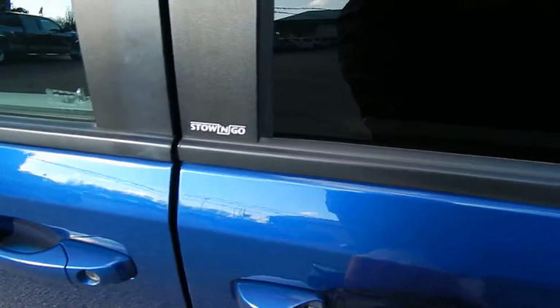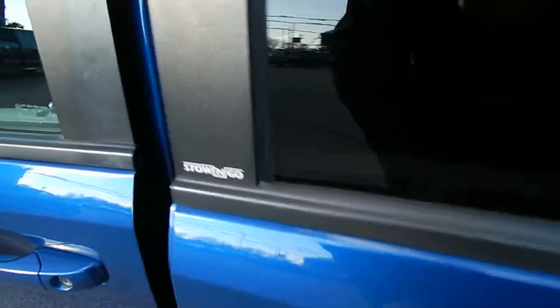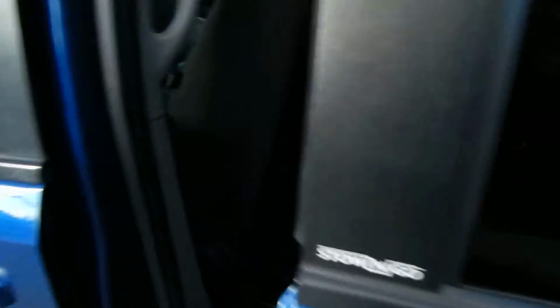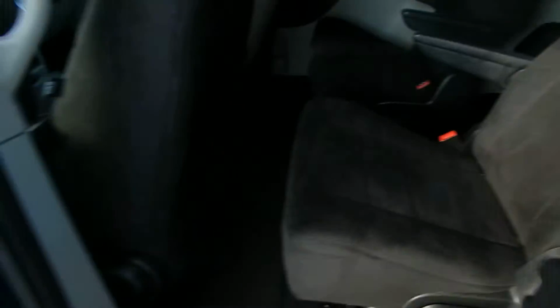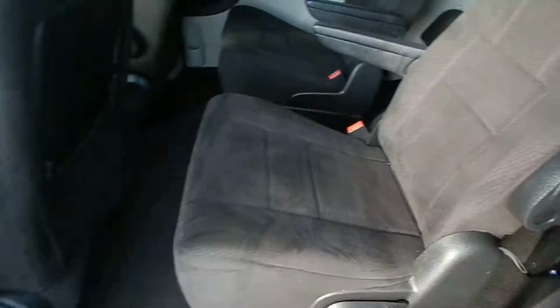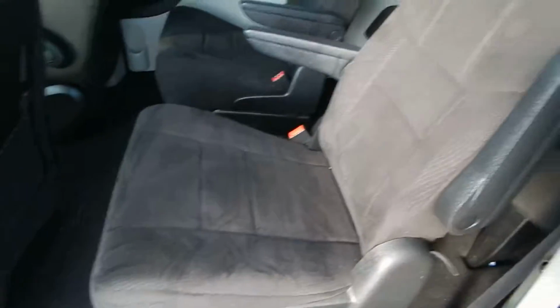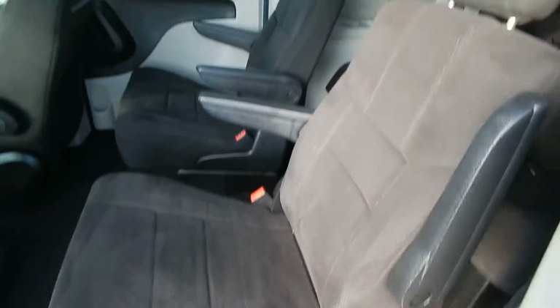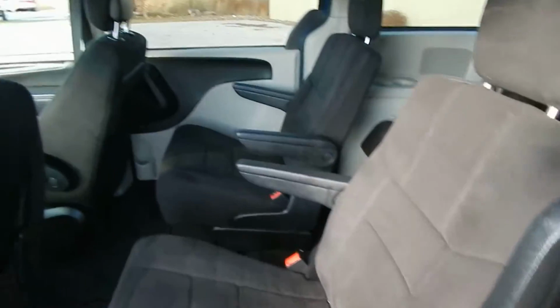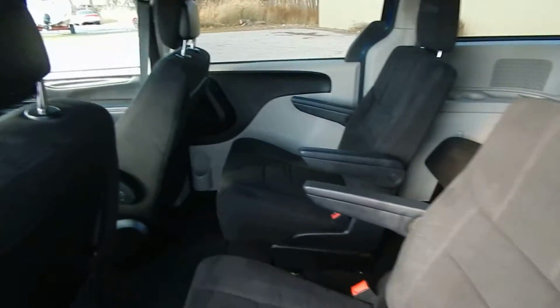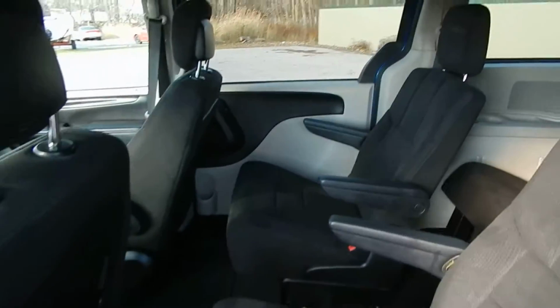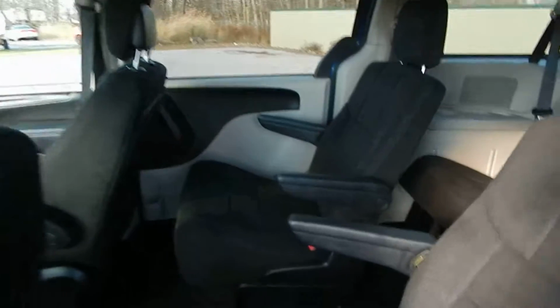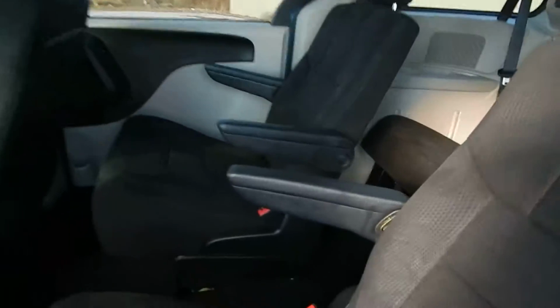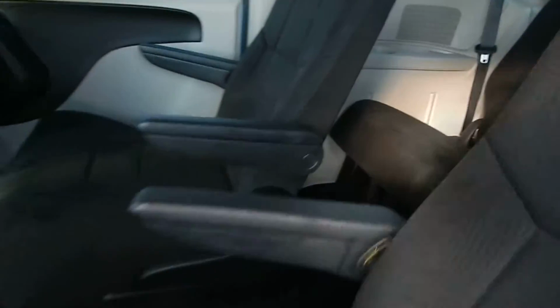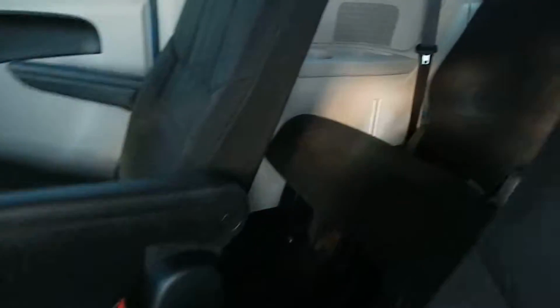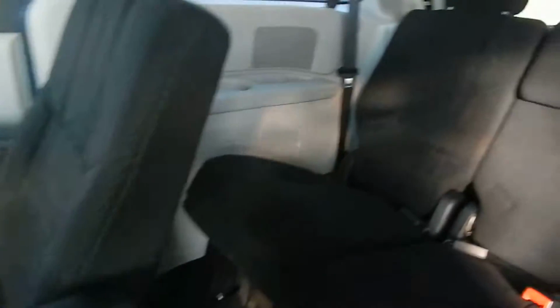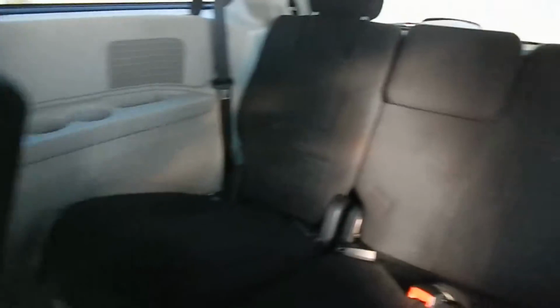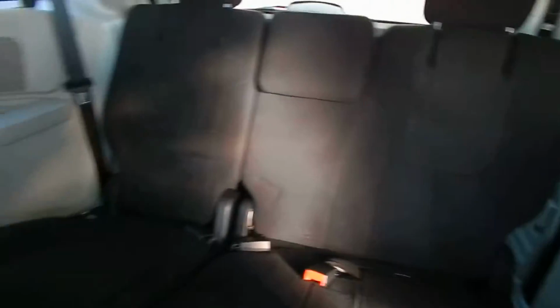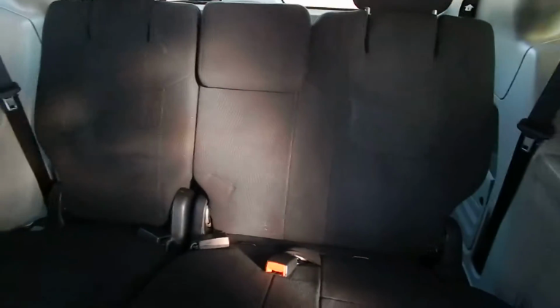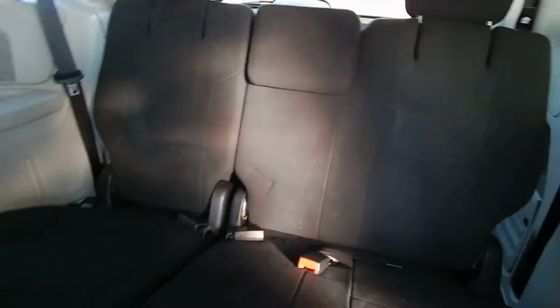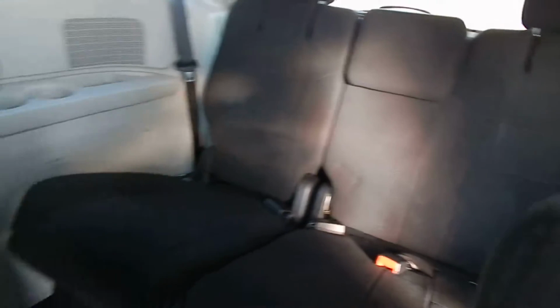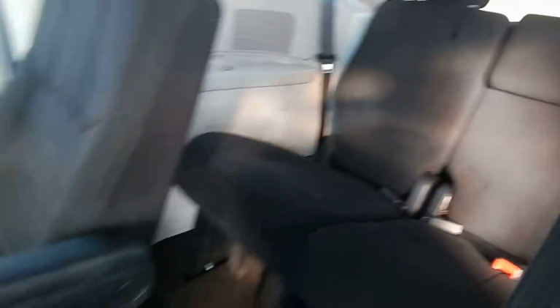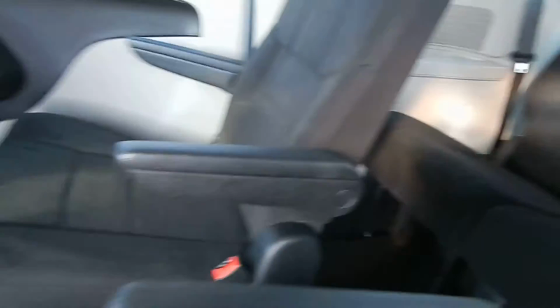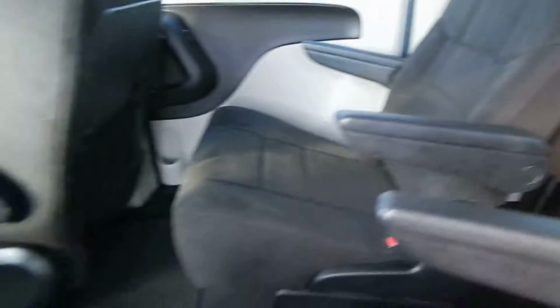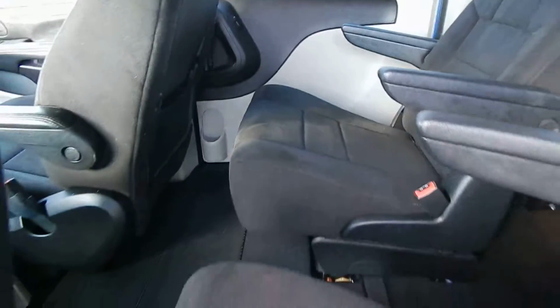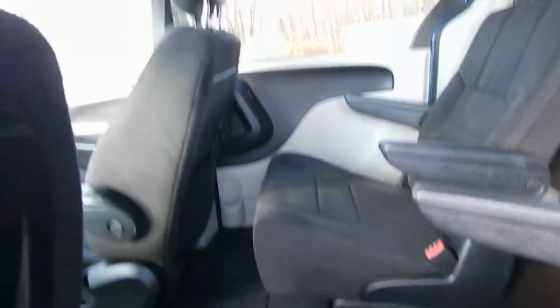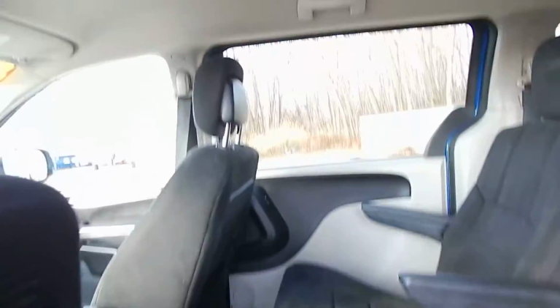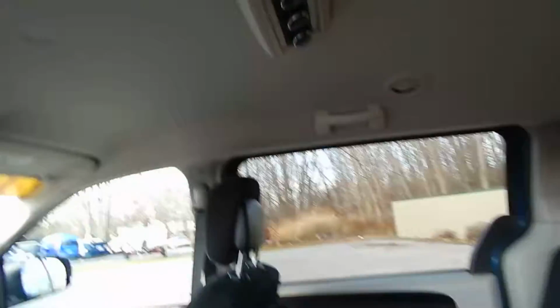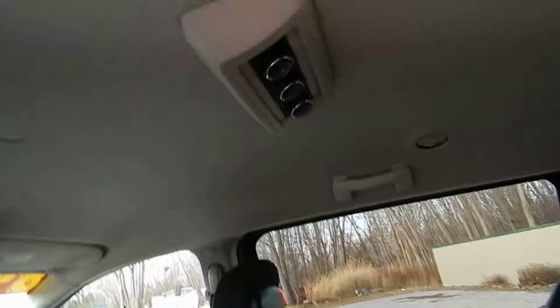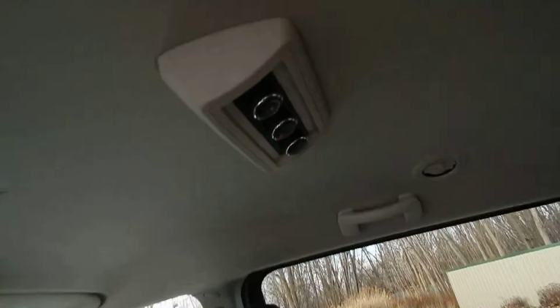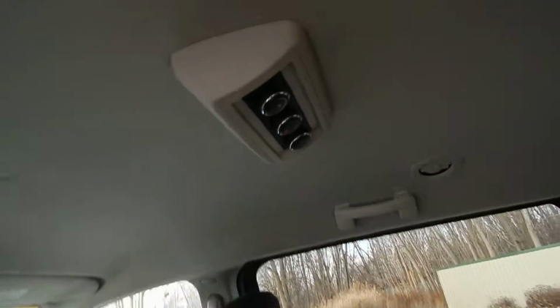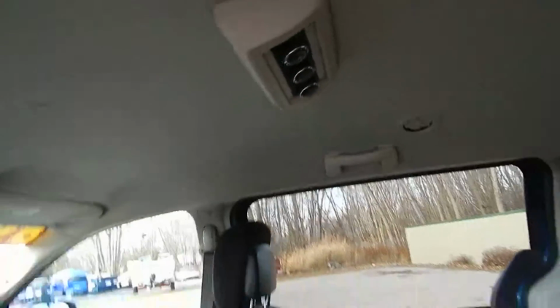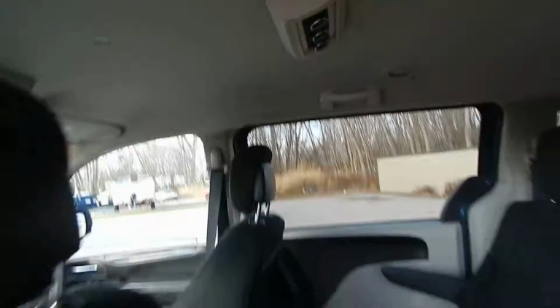This one does have the stow-and-go rear seats. Very clean cloth interior. You have the rear heating and AC controls.